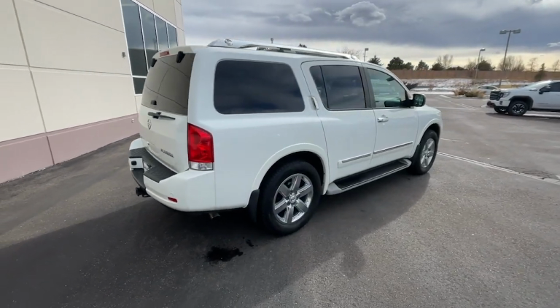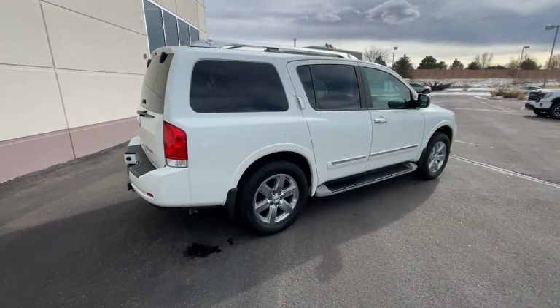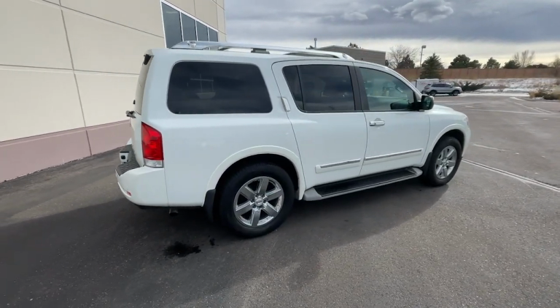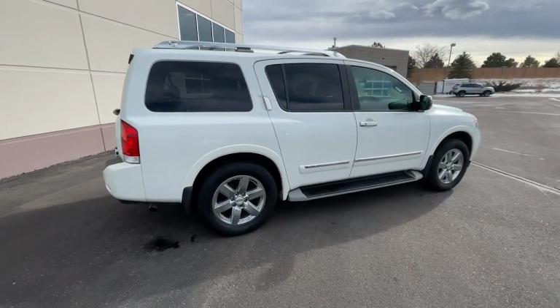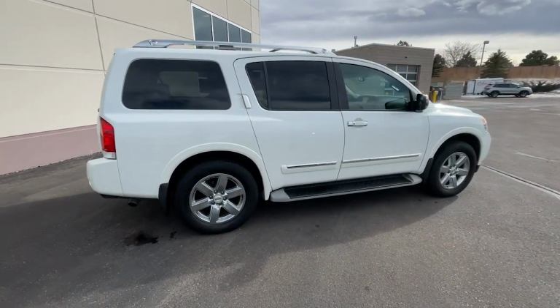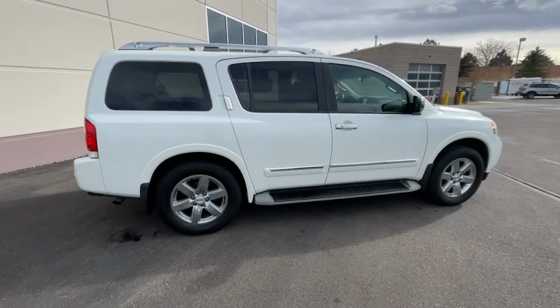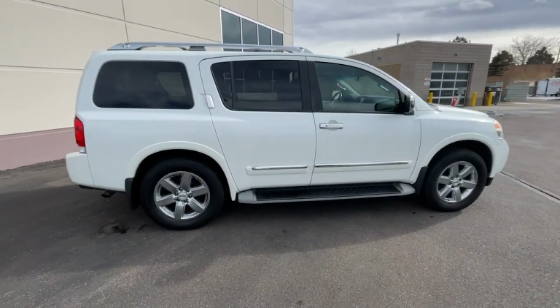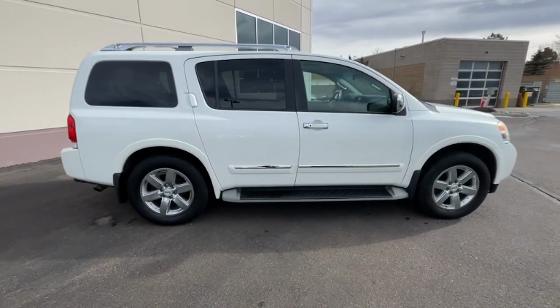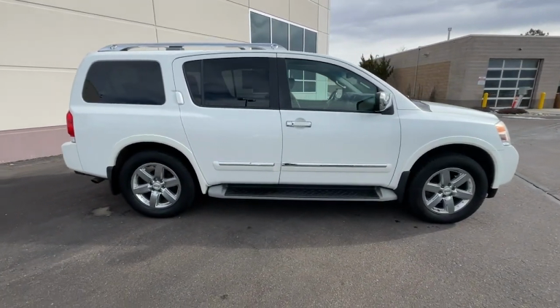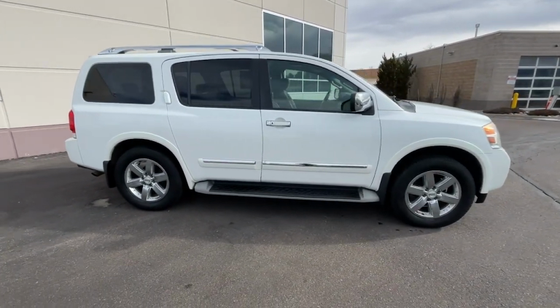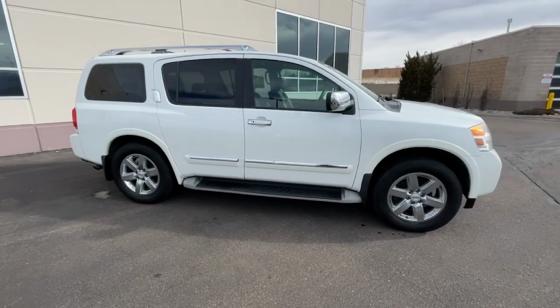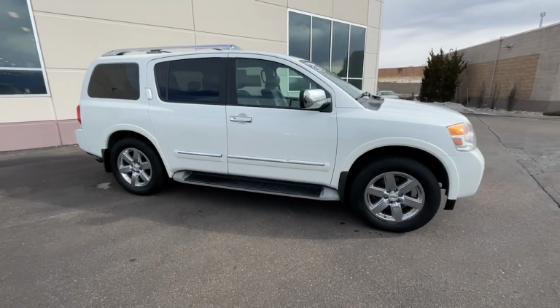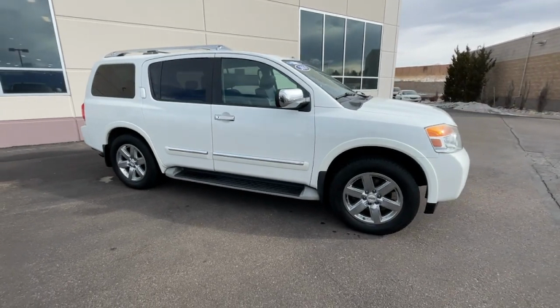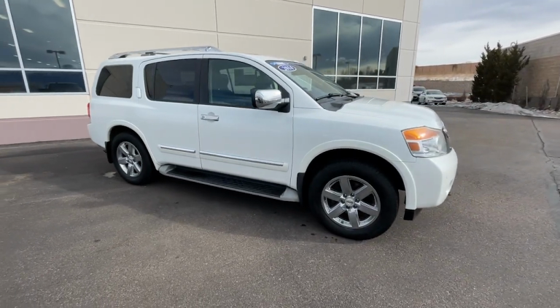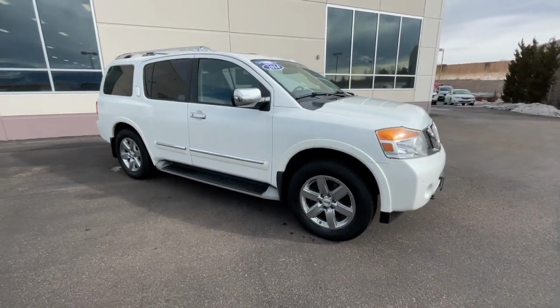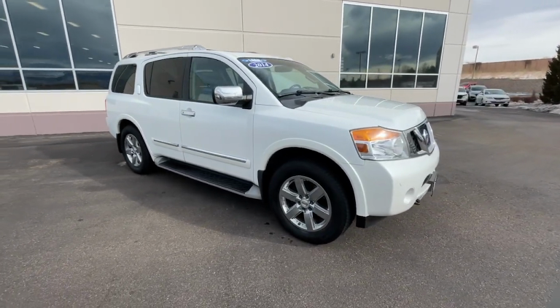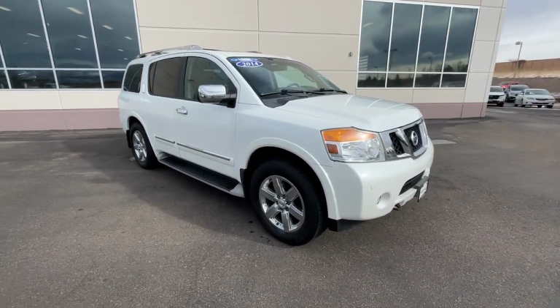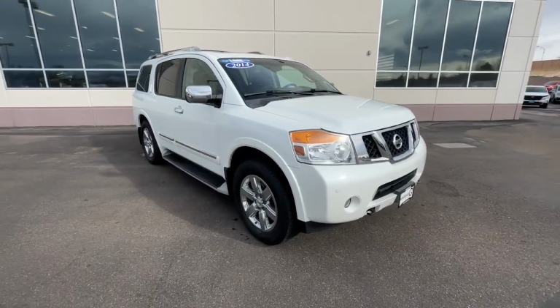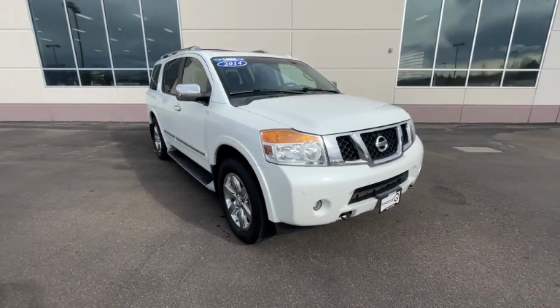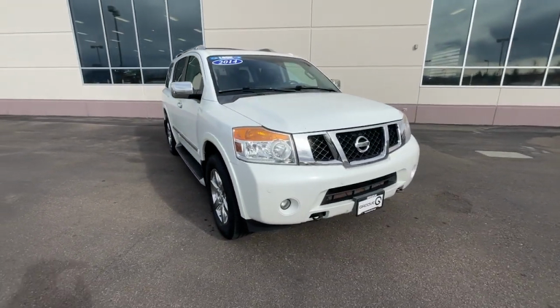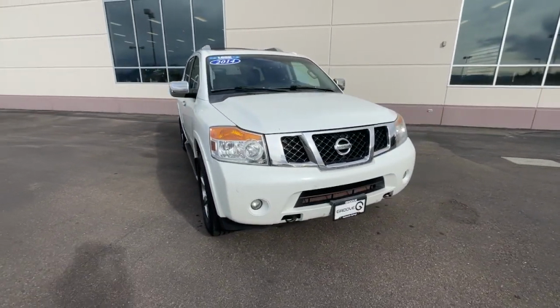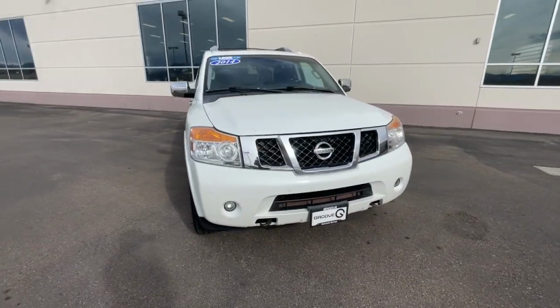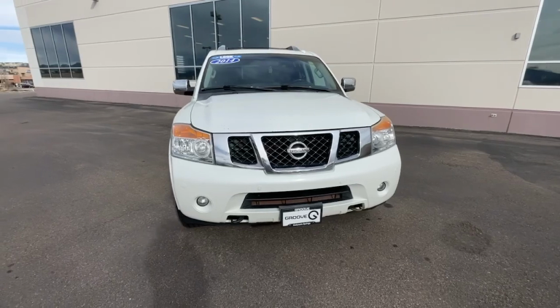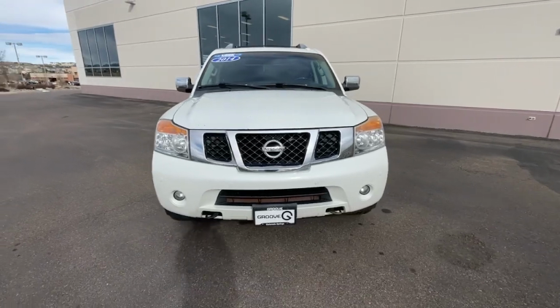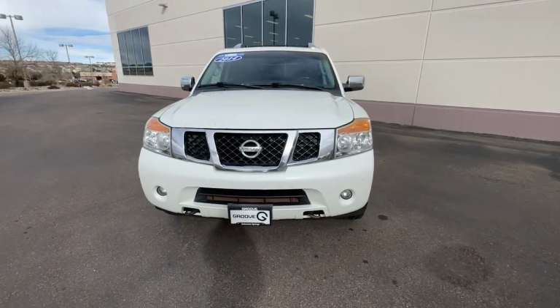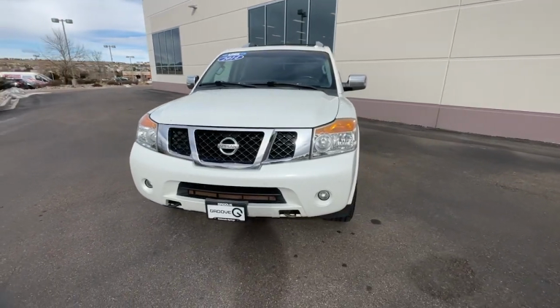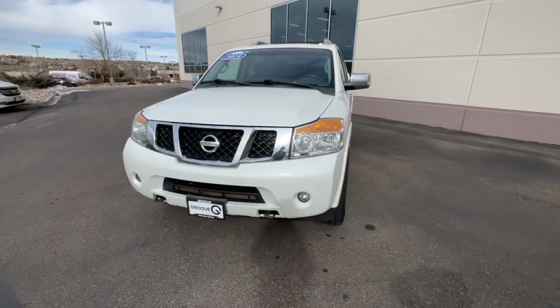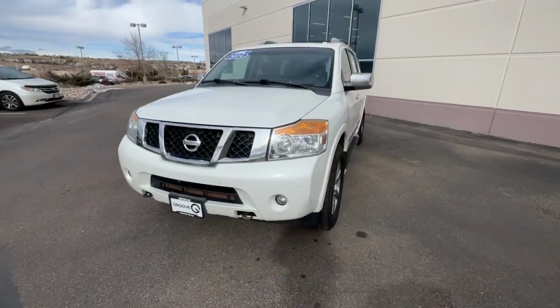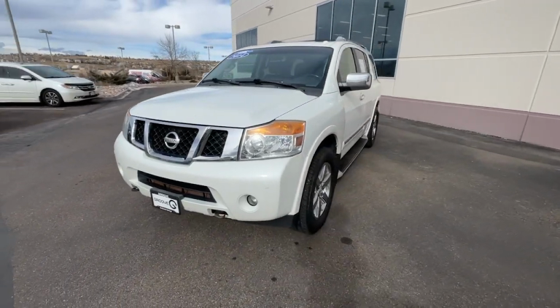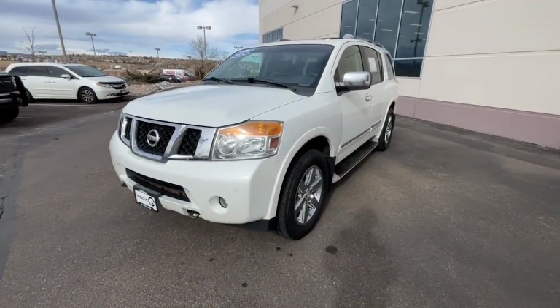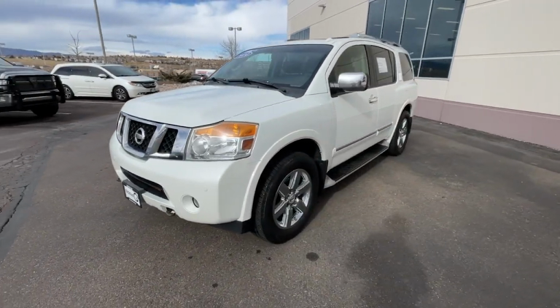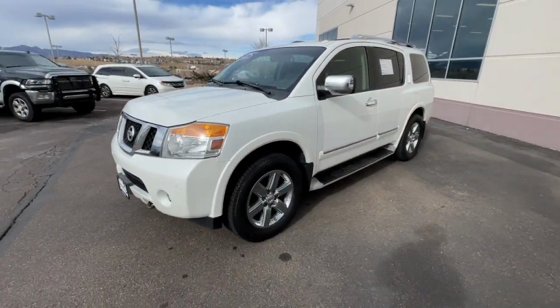This serene and seriously strong Armada delivers full-size SUV mightiness and an effortlessly luxurious ride. Standard driver-assist safety tech and touchscreen infotainment let you enjoy every adventure with confidence.